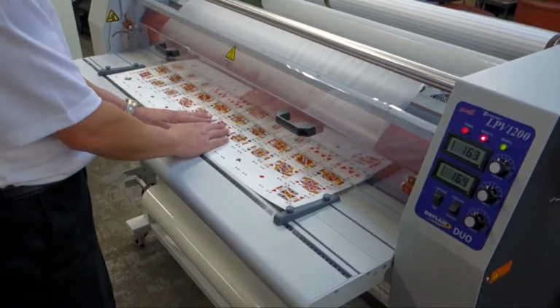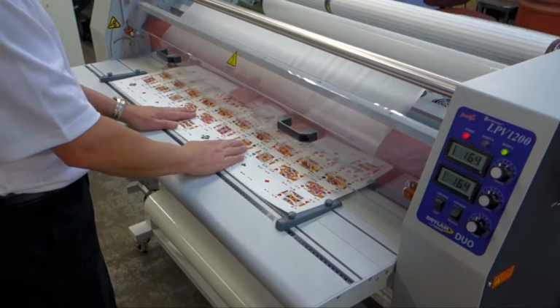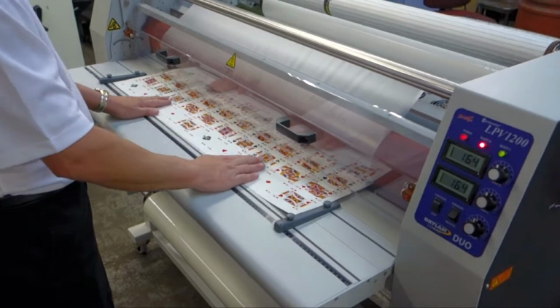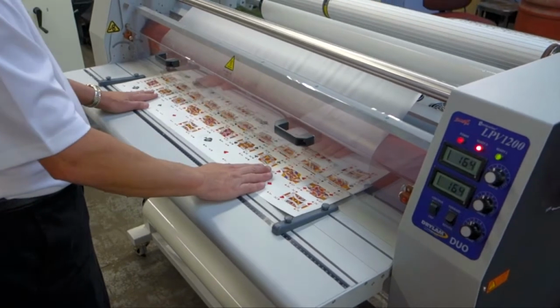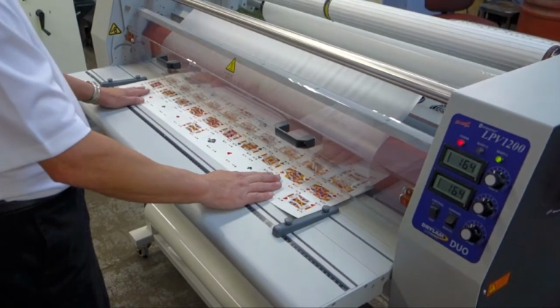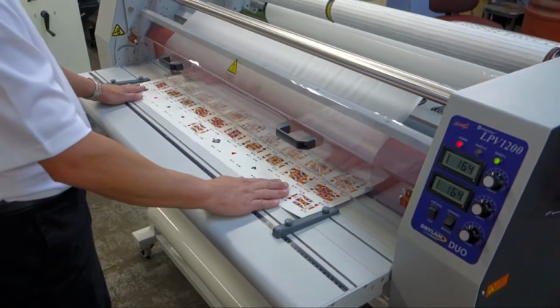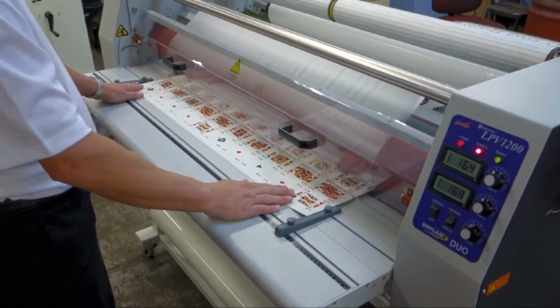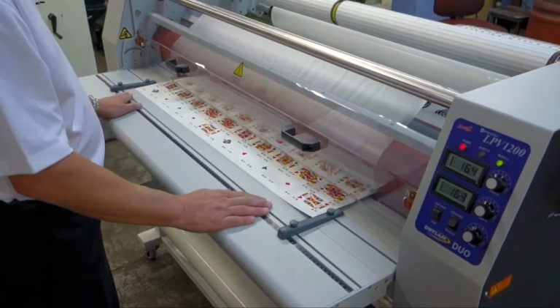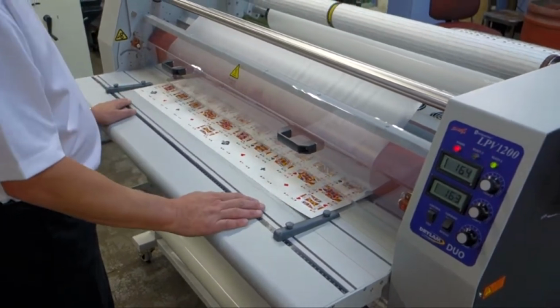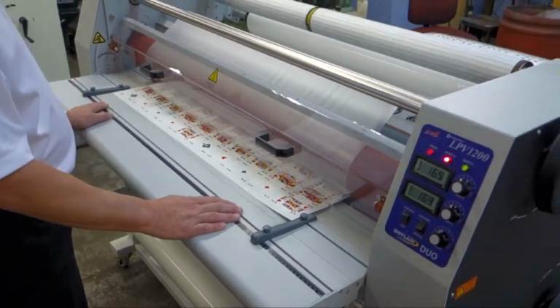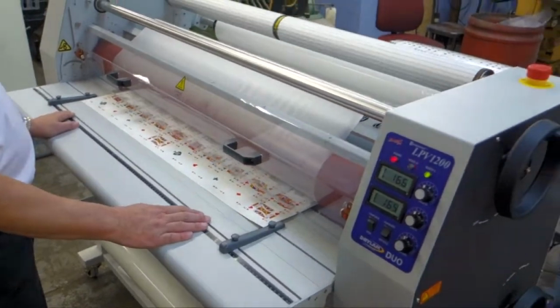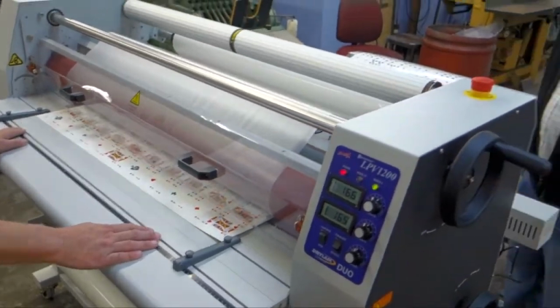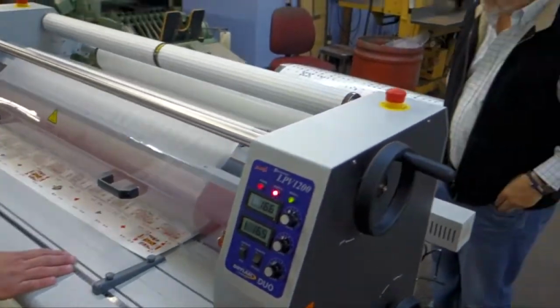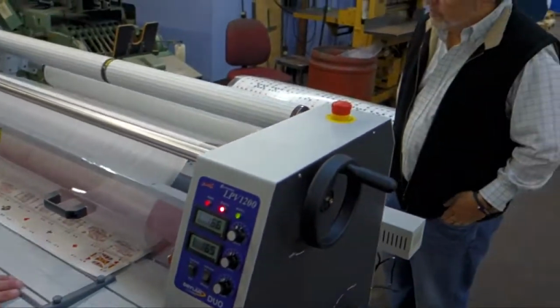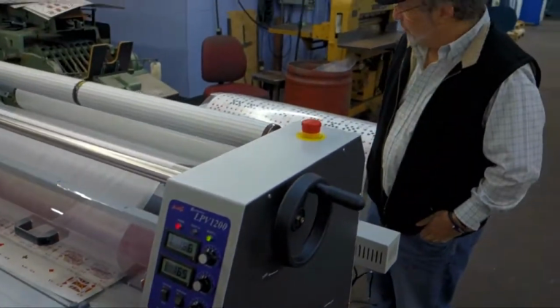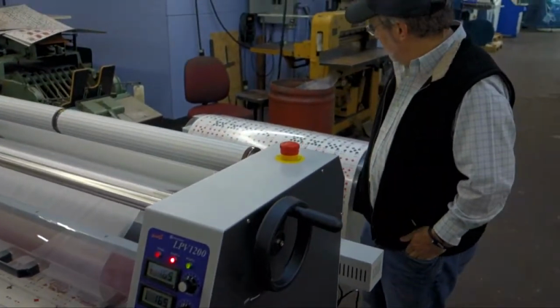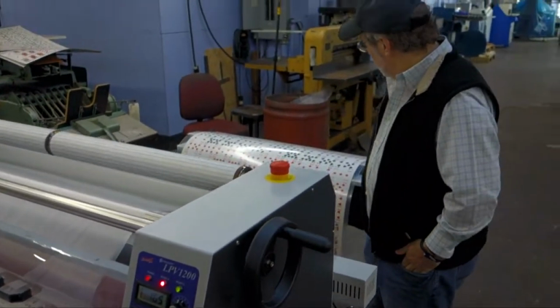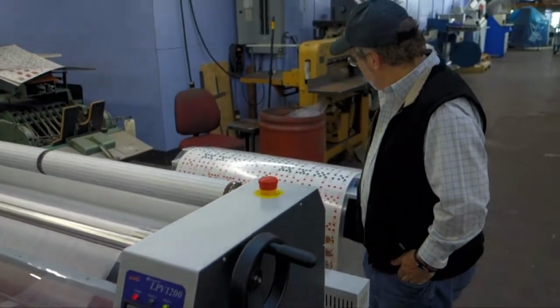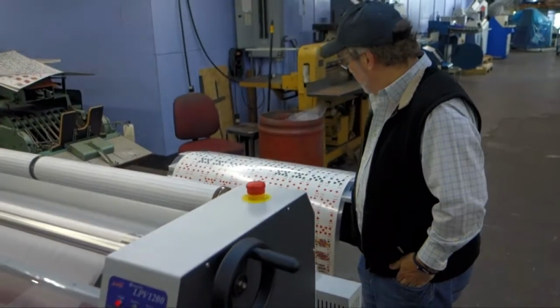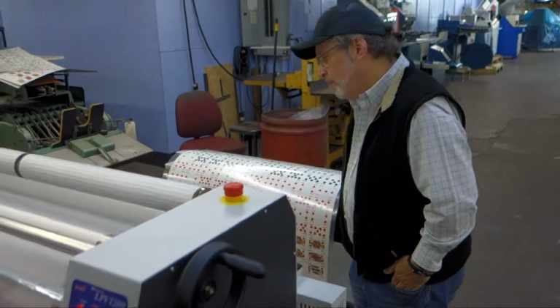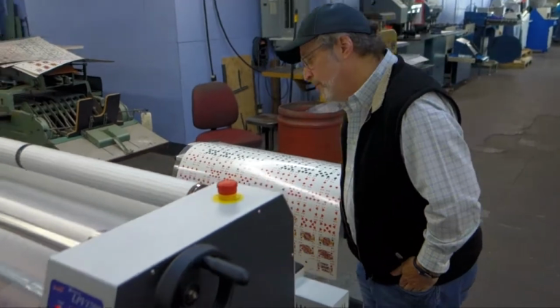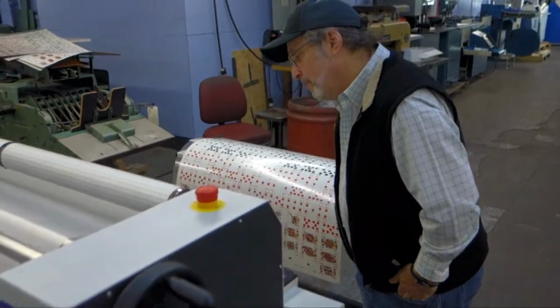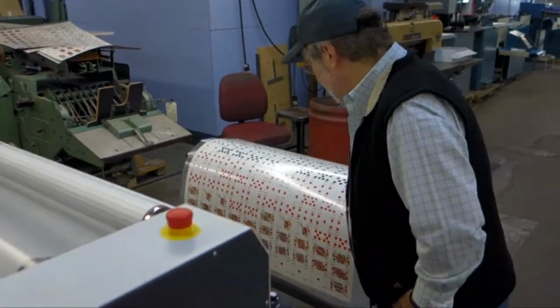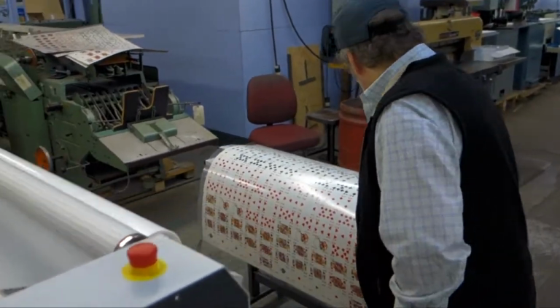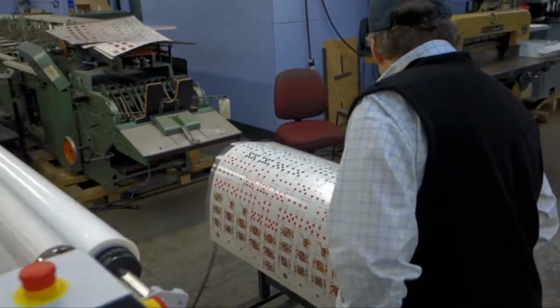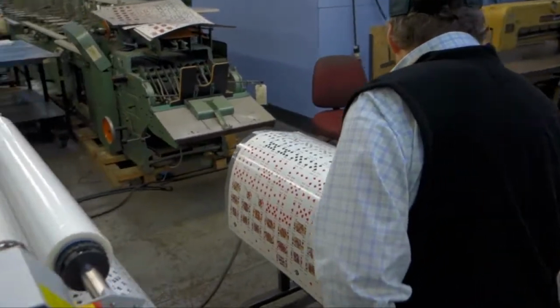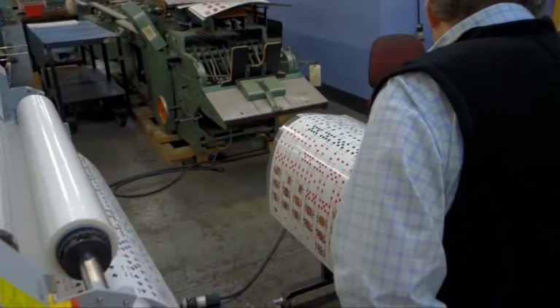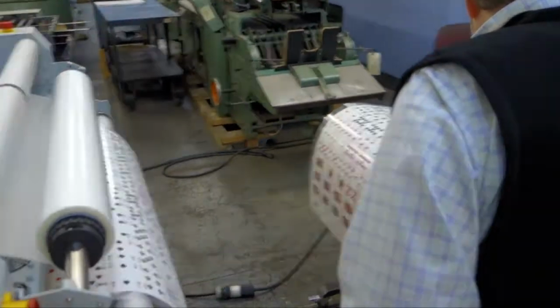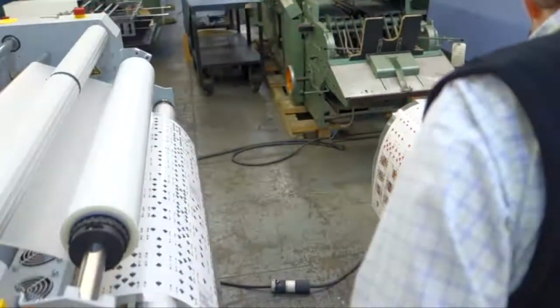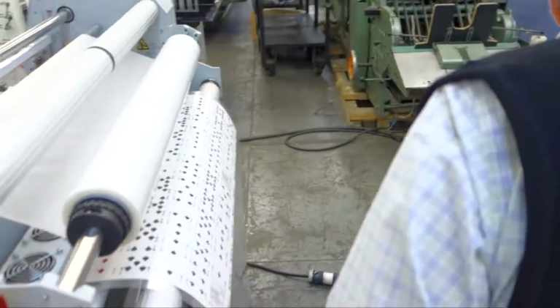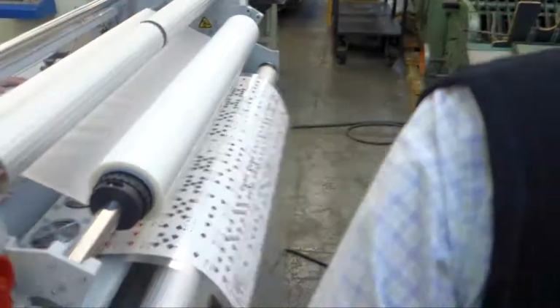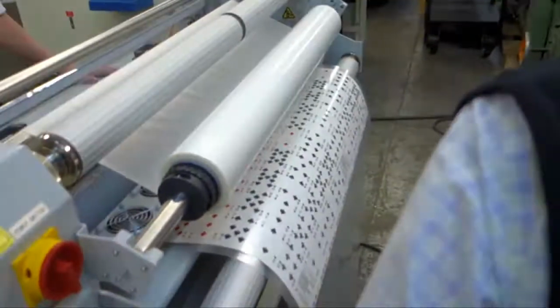The Fujipla DryLamb LPV wide format laminator will laminate a sheet up to 47 or 63 inches wide at speeds up to 12 feet per minute.